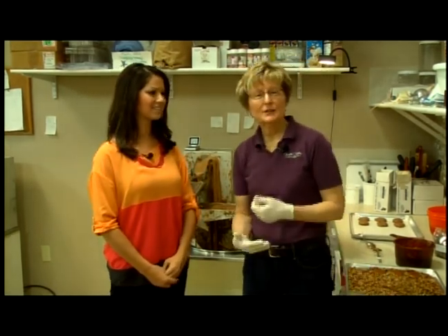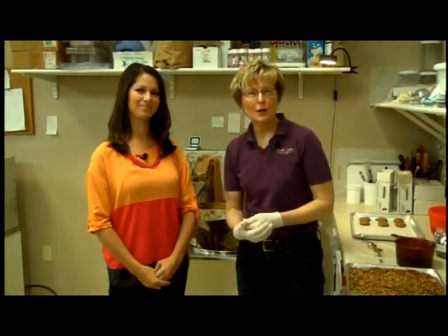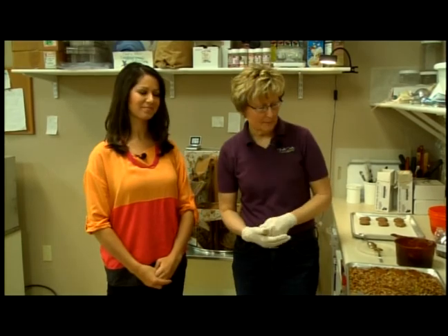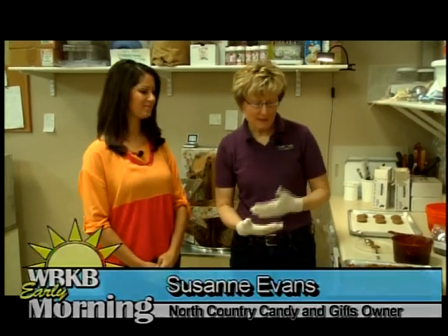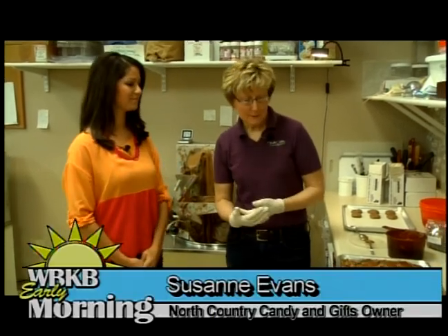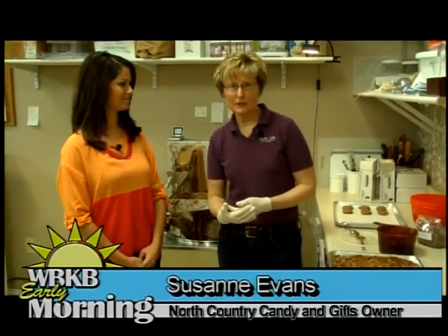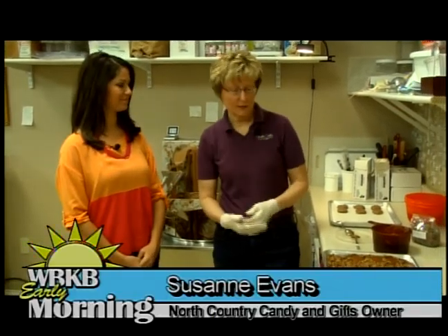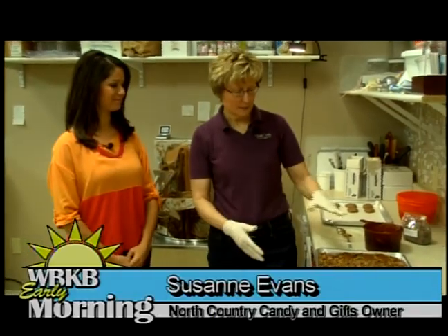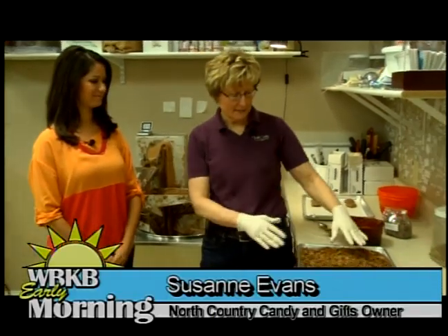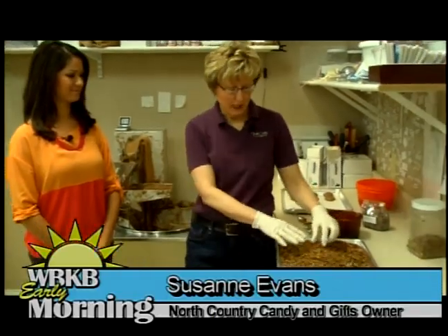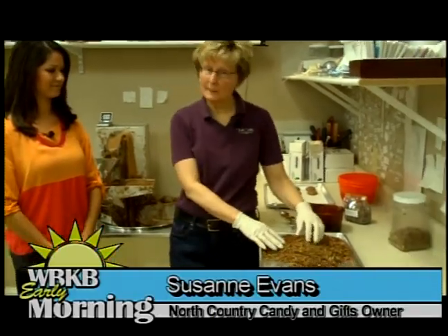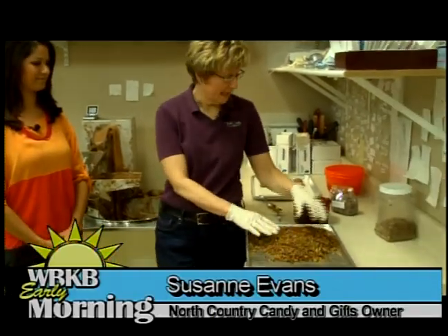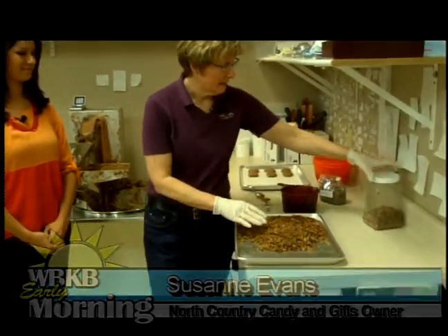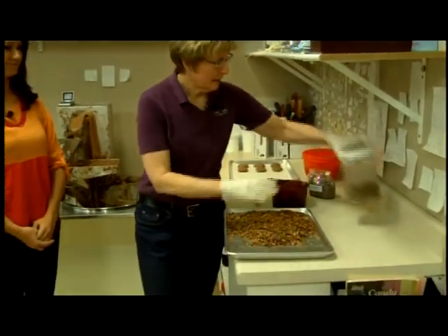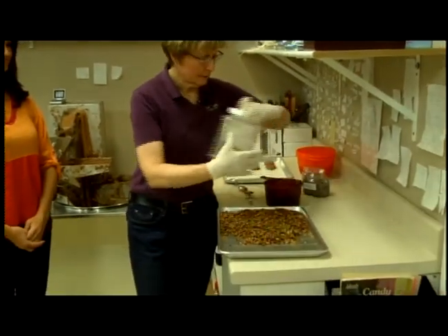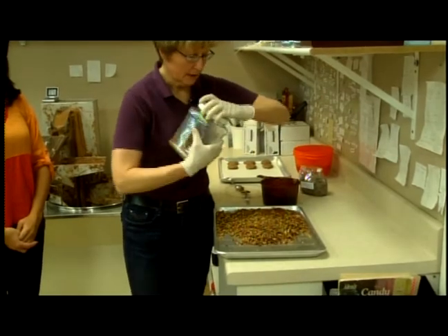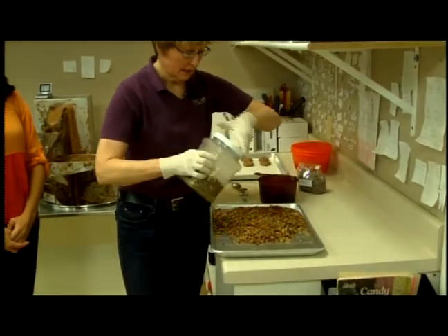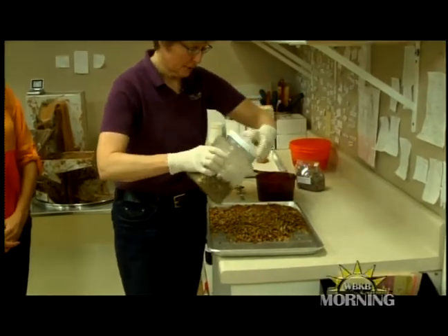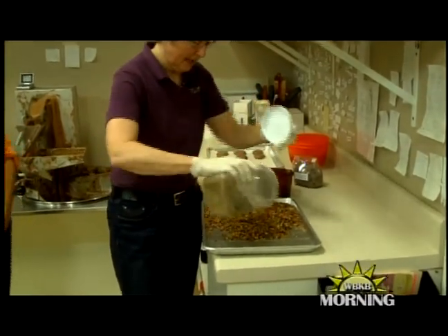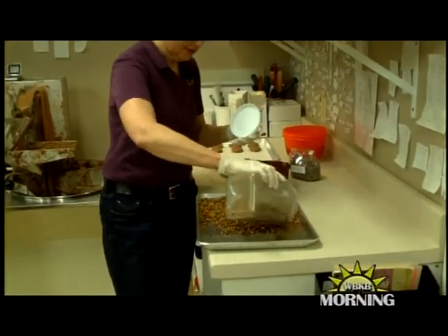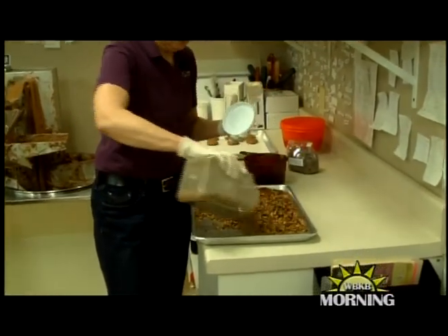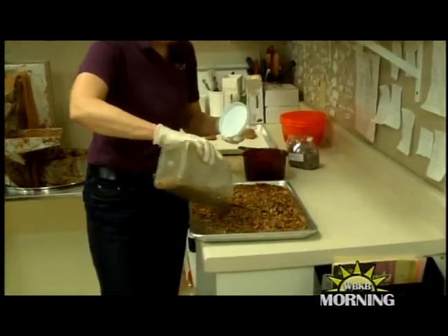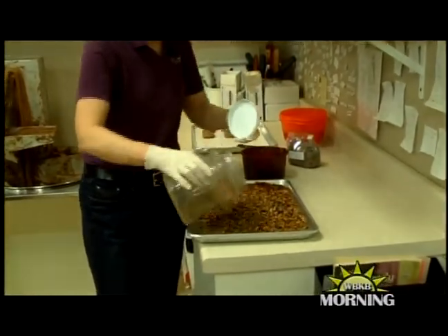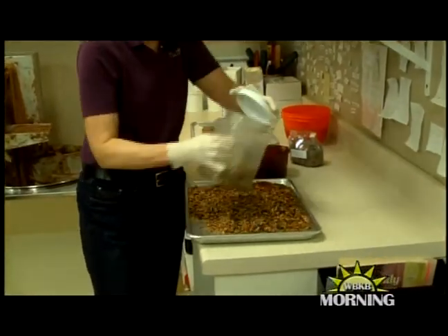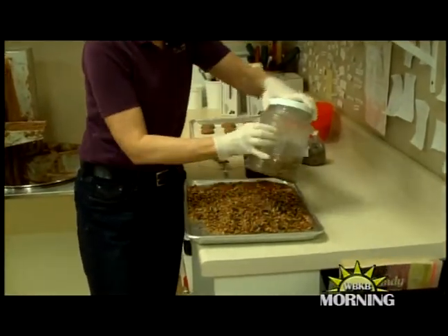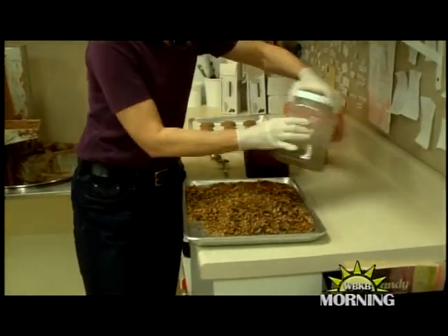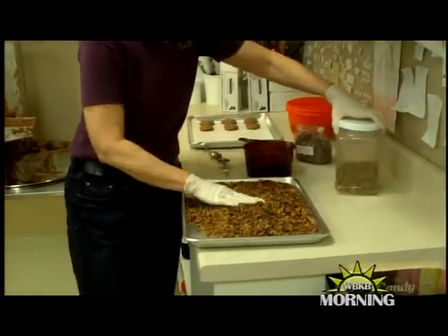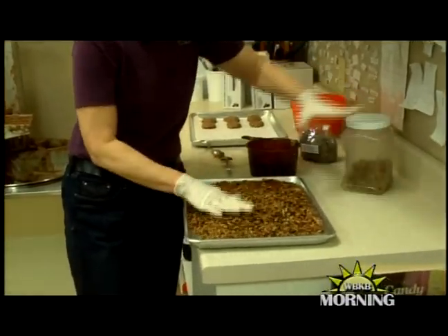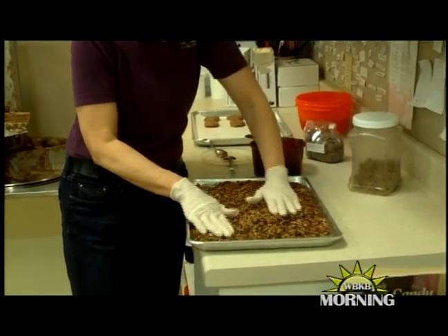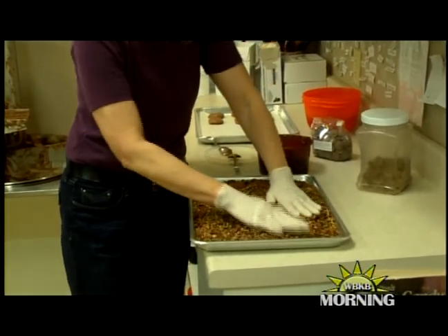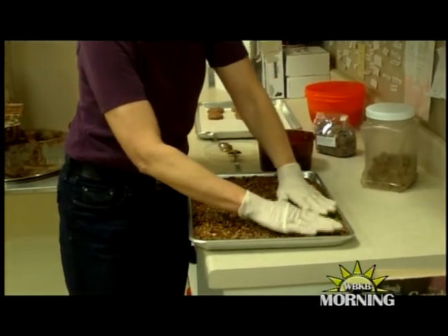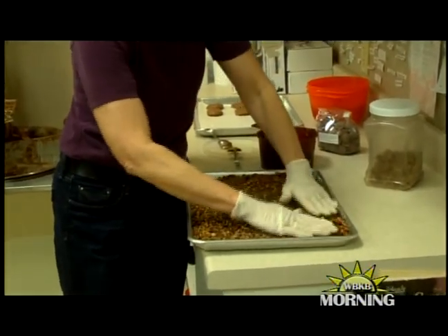The first thing we need to do is take some chopped pecans and put them out on our tray. We're just going to fill our tray with pecans and spread that out, flattening it out a little bit.